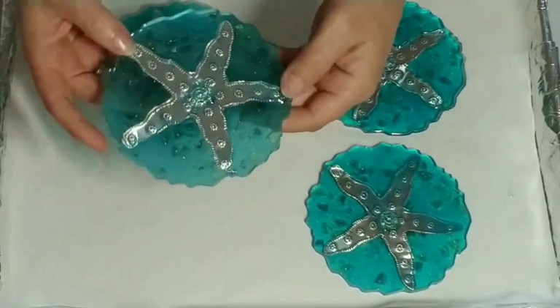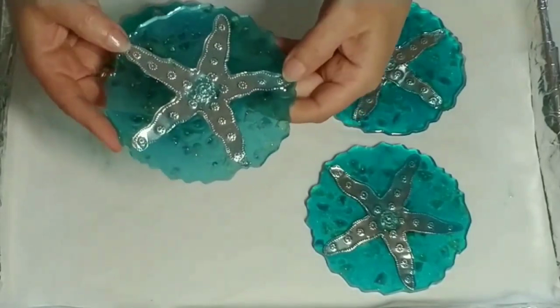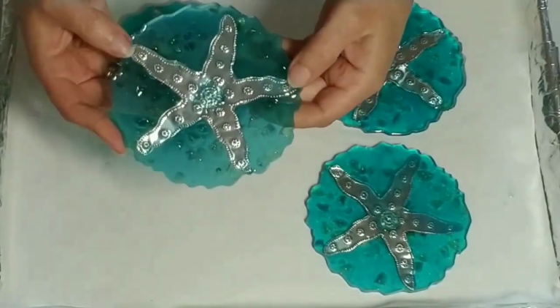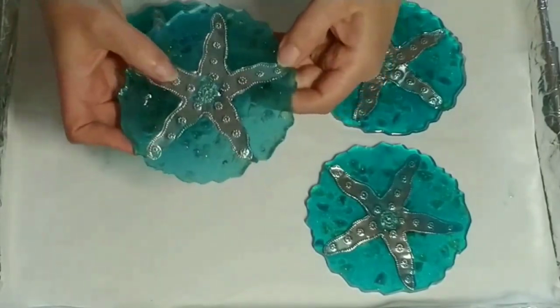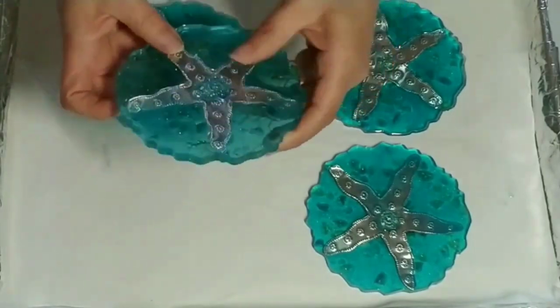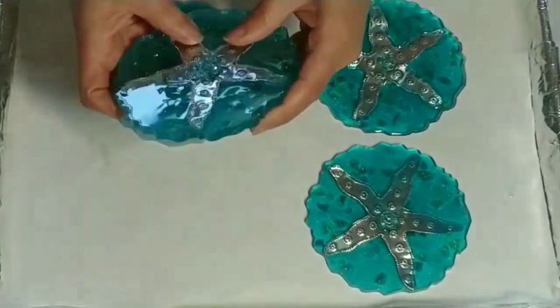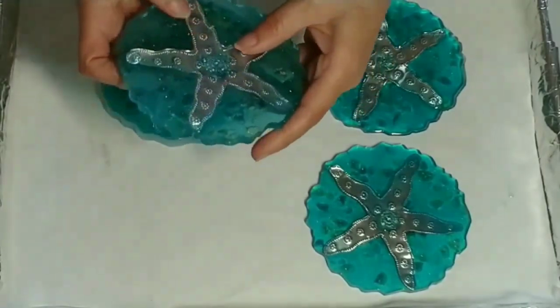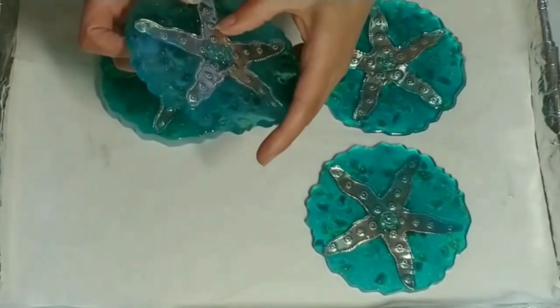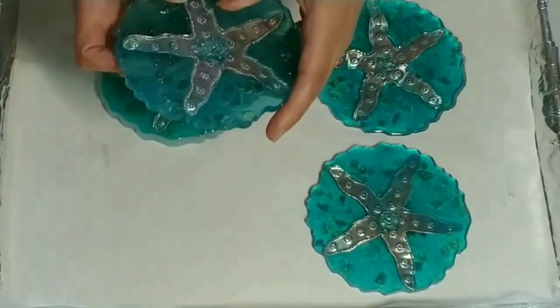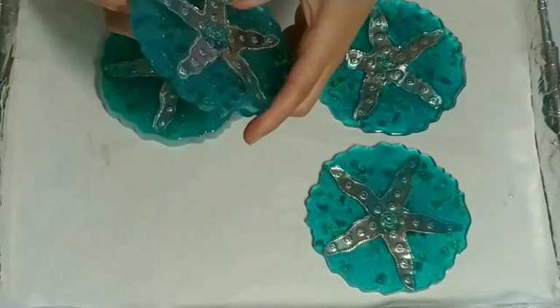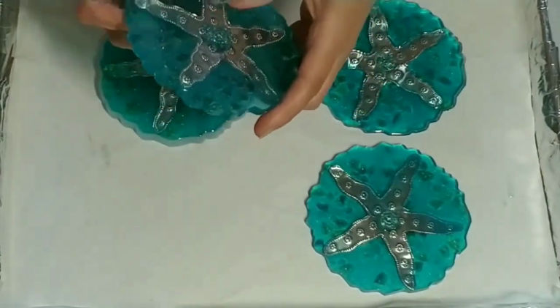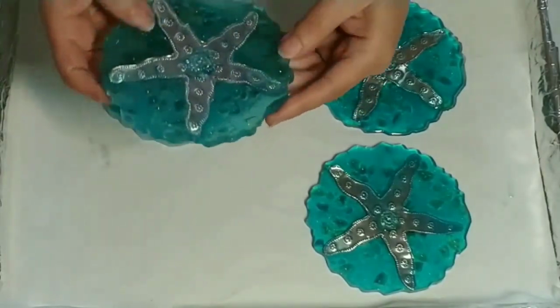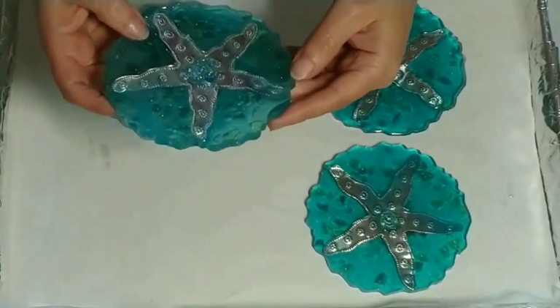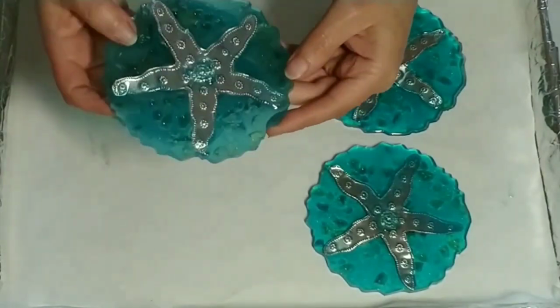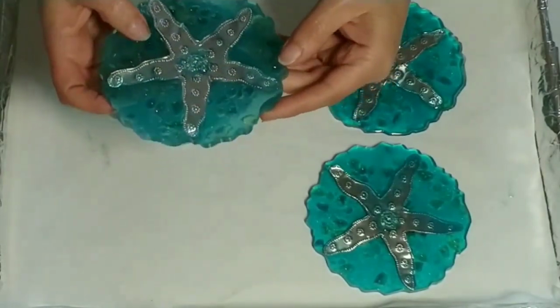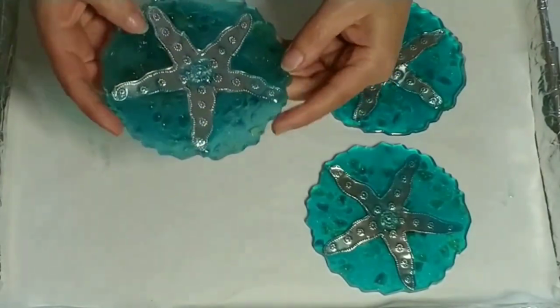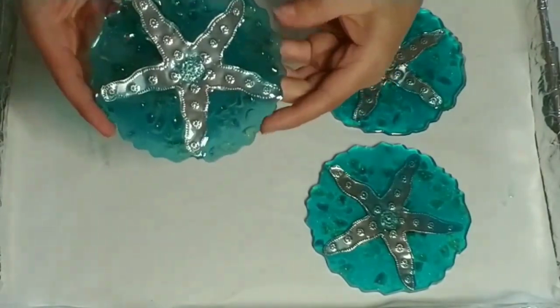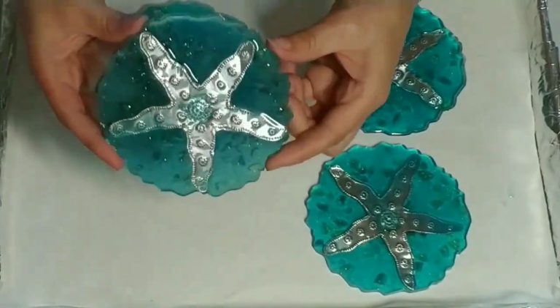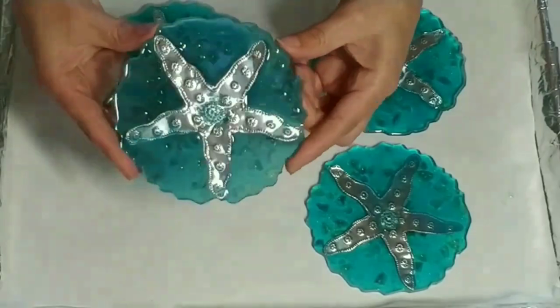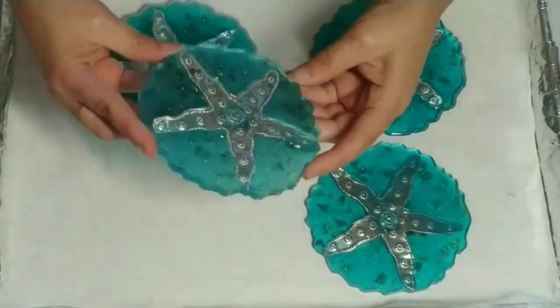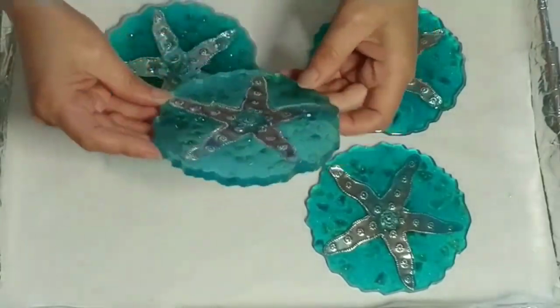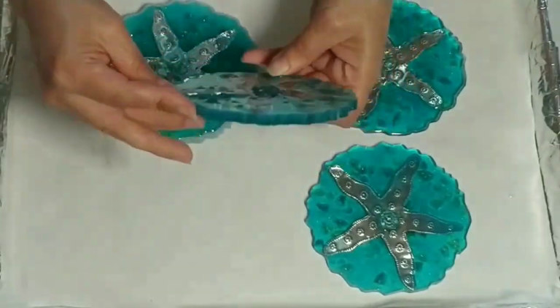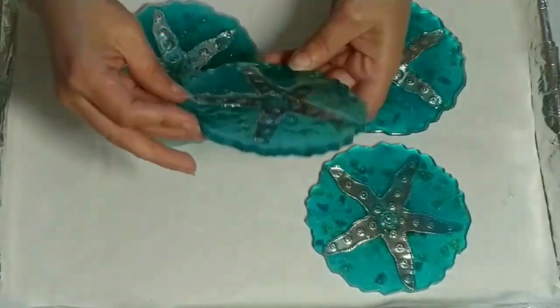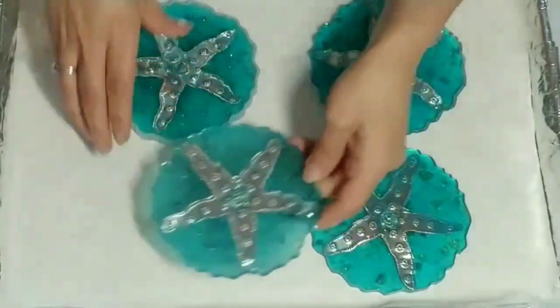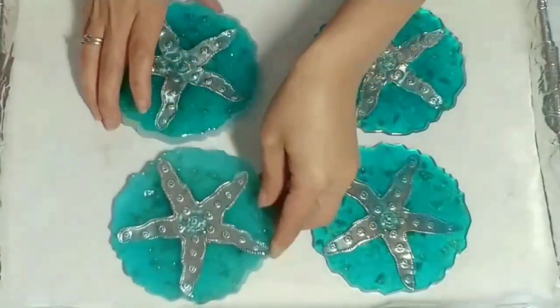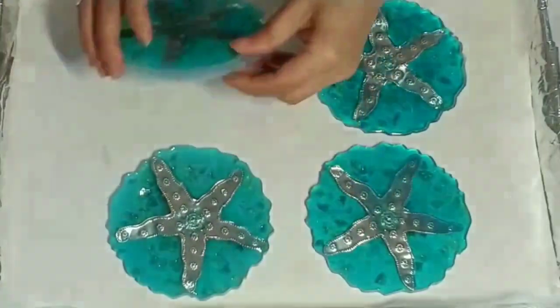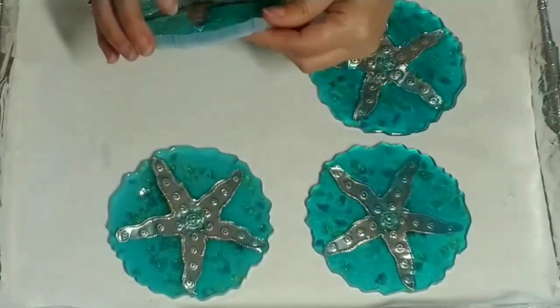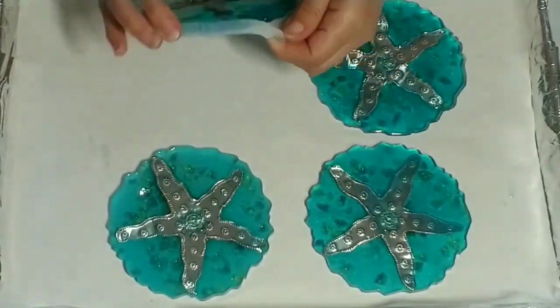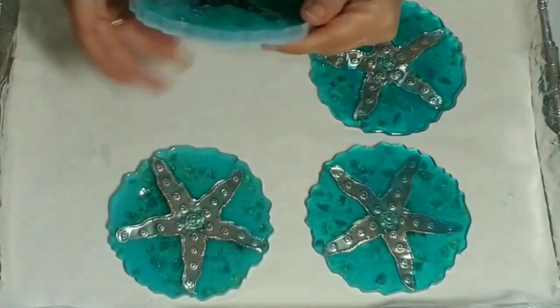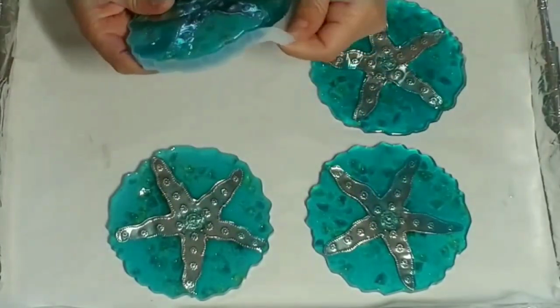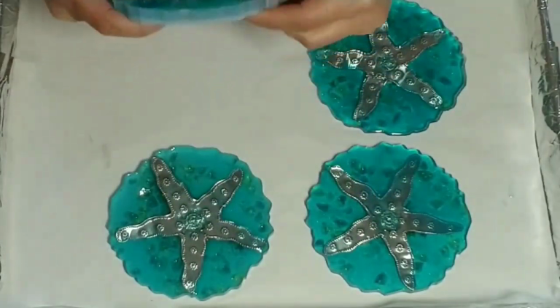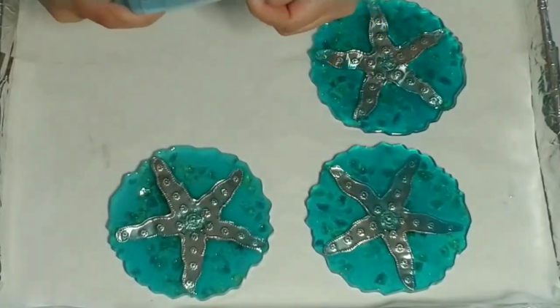I actually bought some dragonfly tin cutouts as well, so I'm excited to make those.